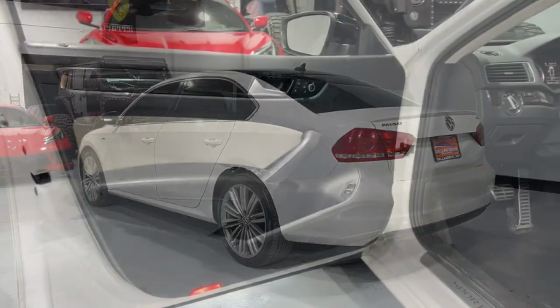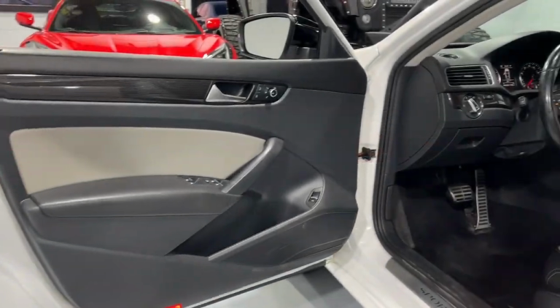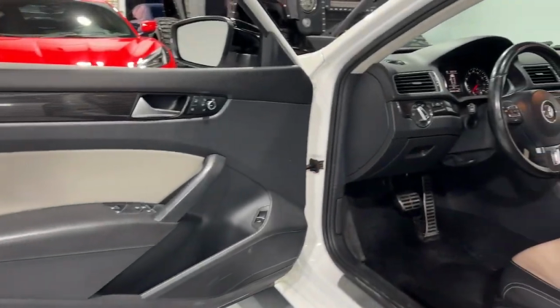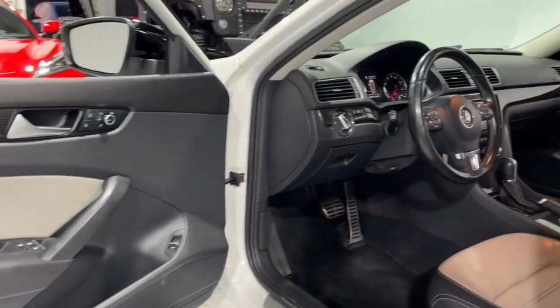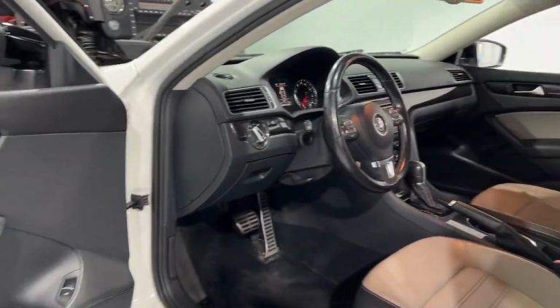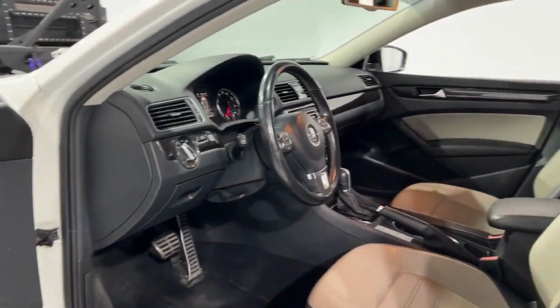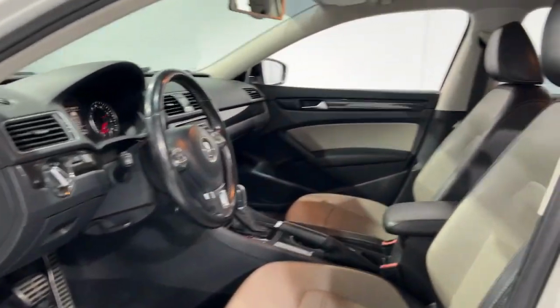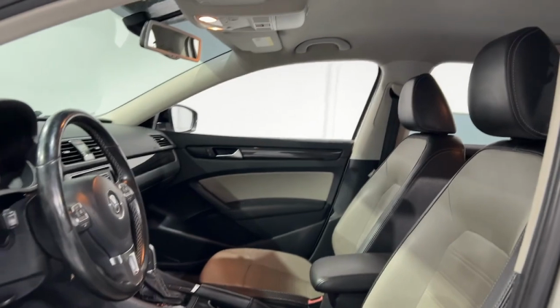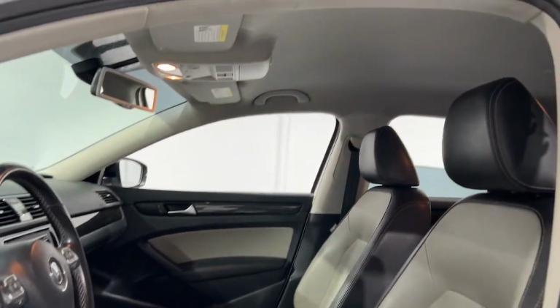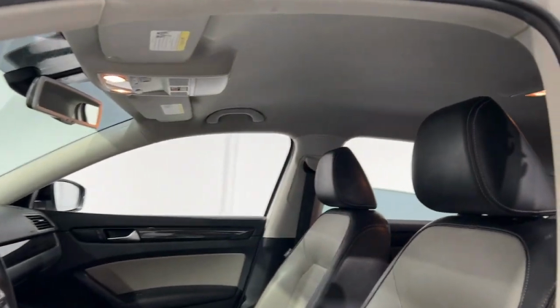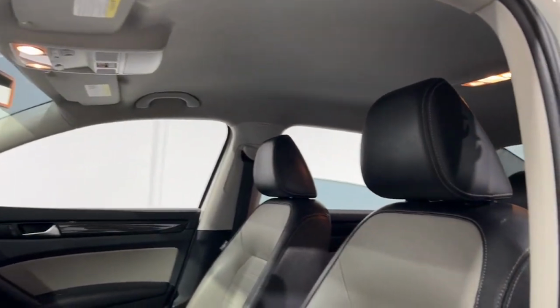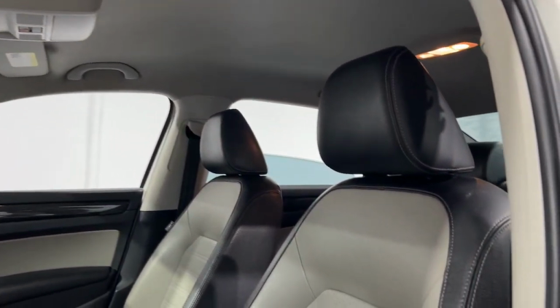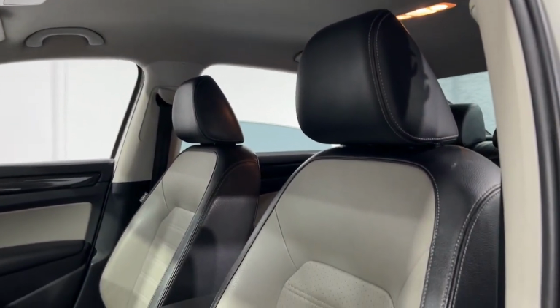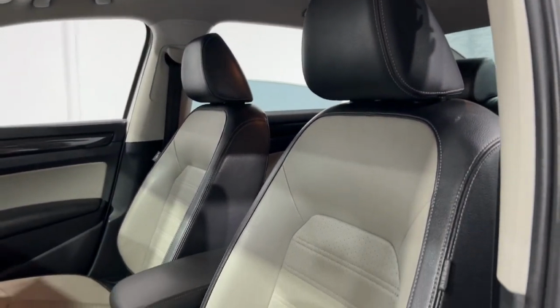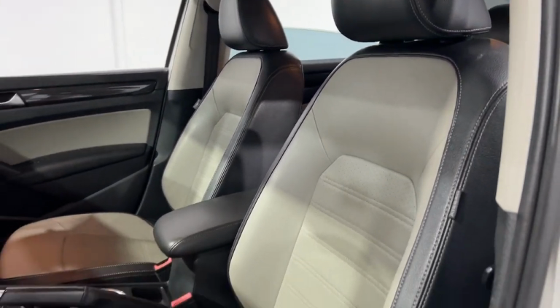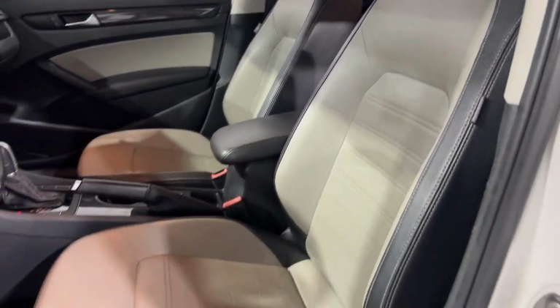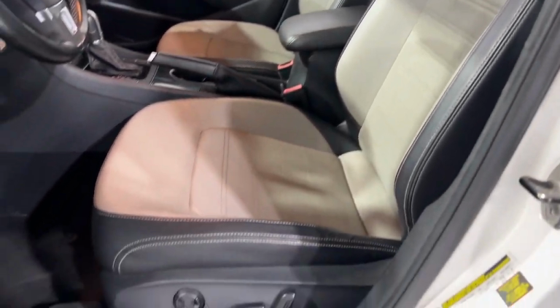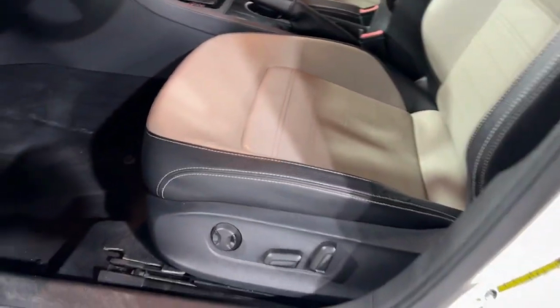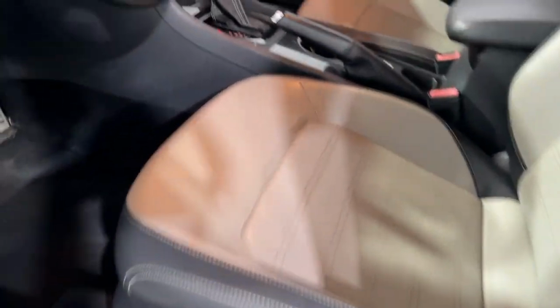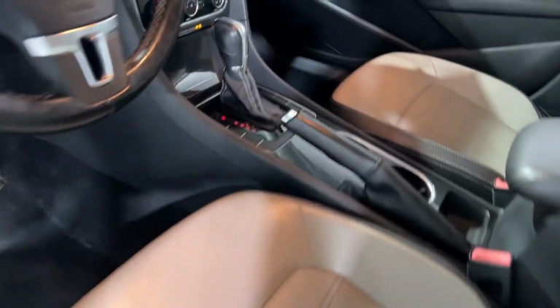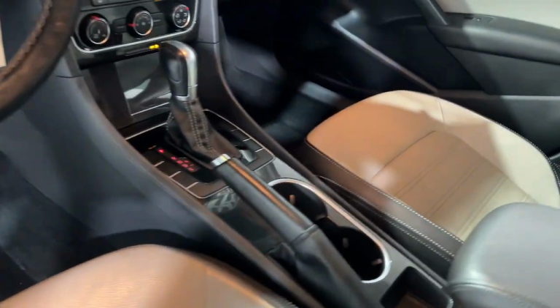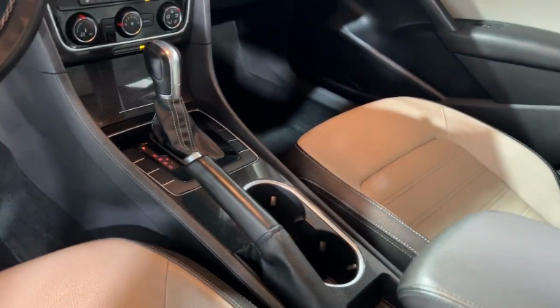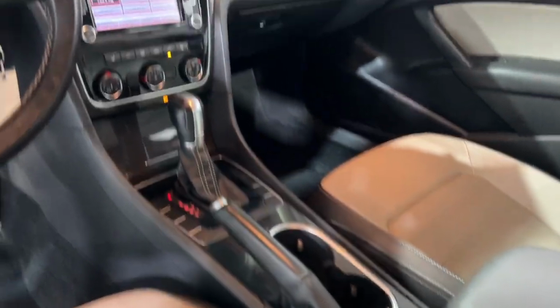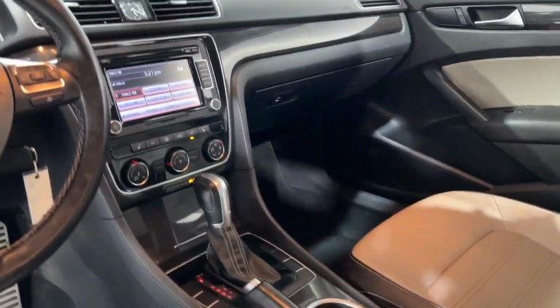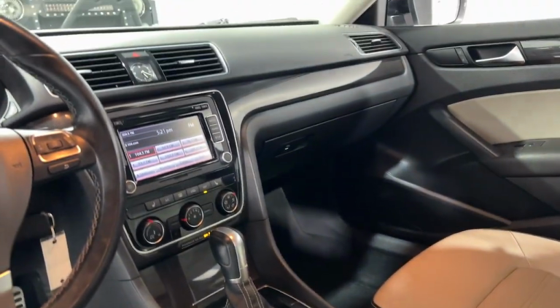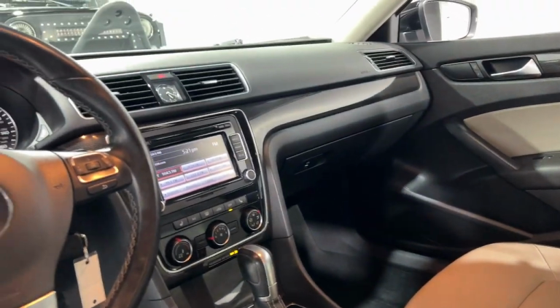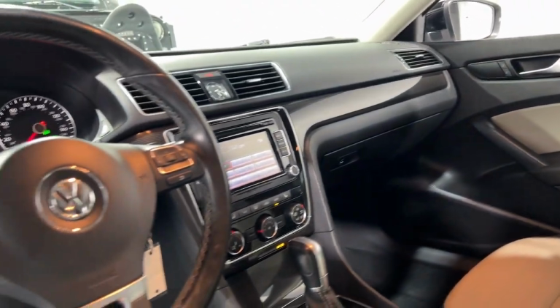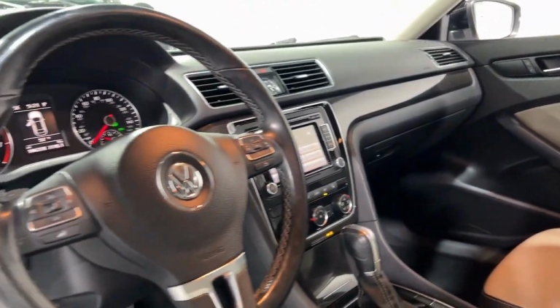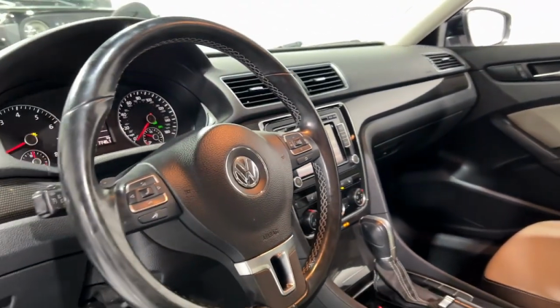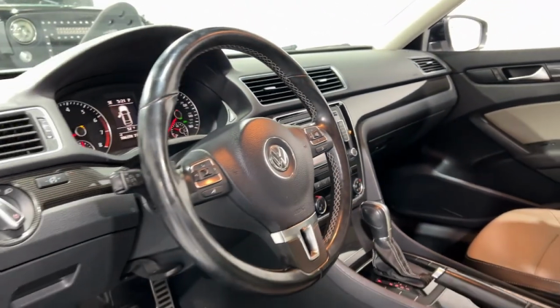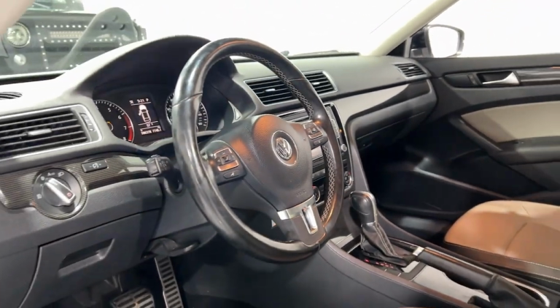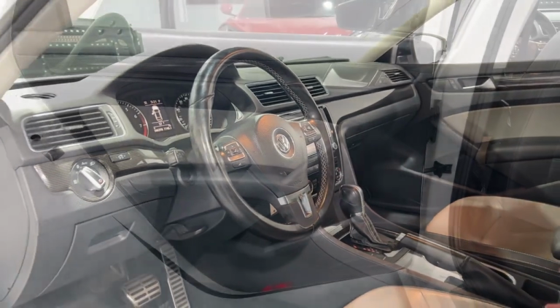Keyless entry, satellite radio, electronic stability control, aluminum wheels, steering wheel audio controls, power driver seat, alarm, heated front seat, leather steering wheel, intermittent wipers.